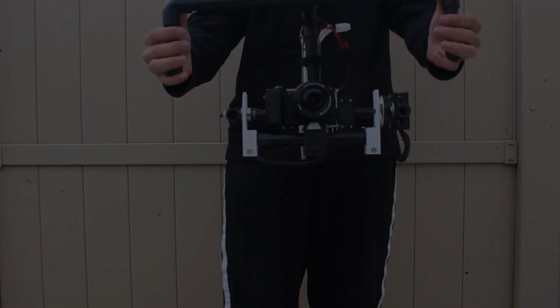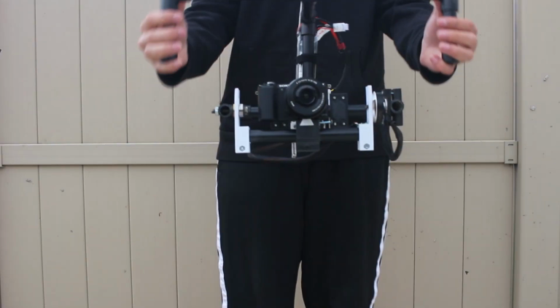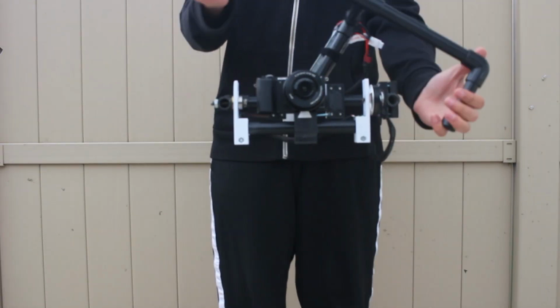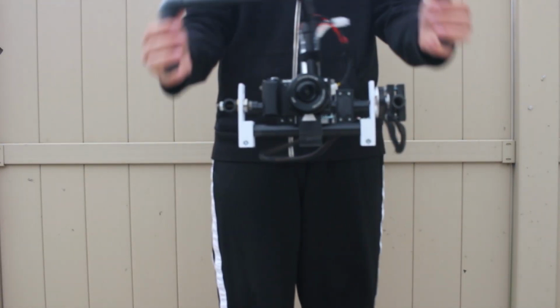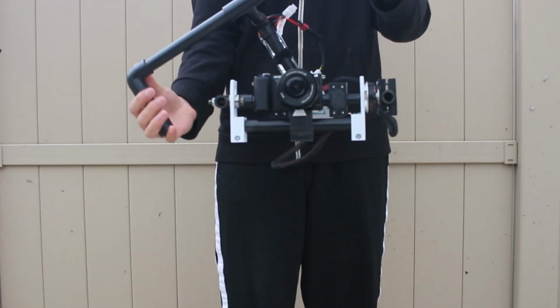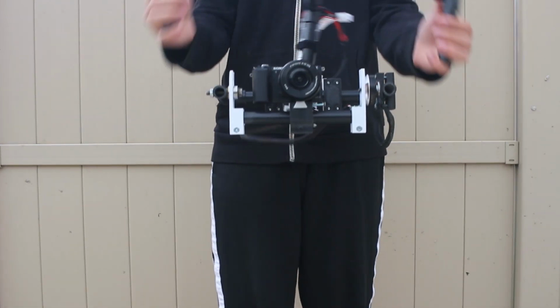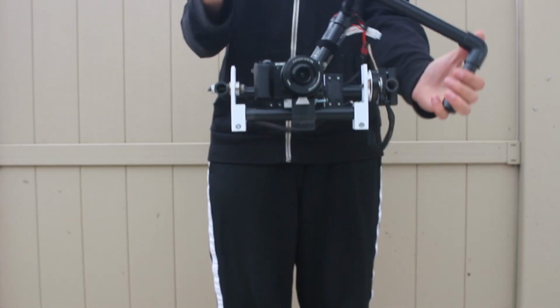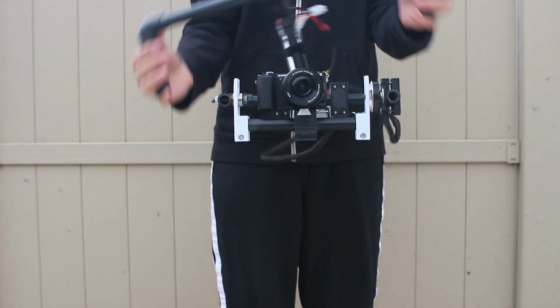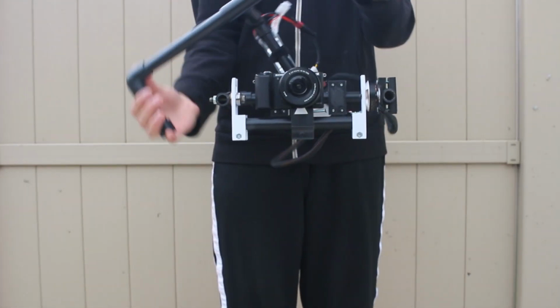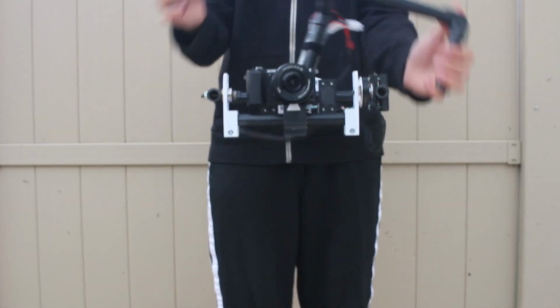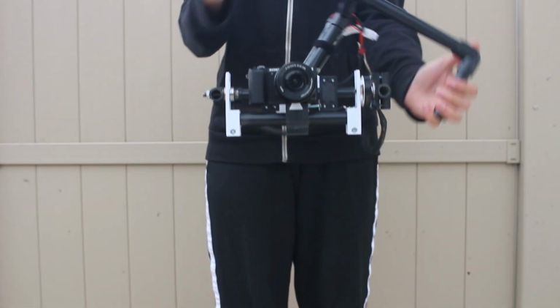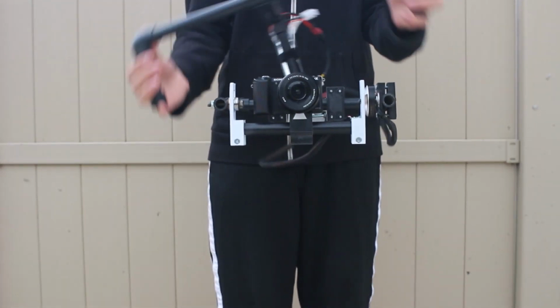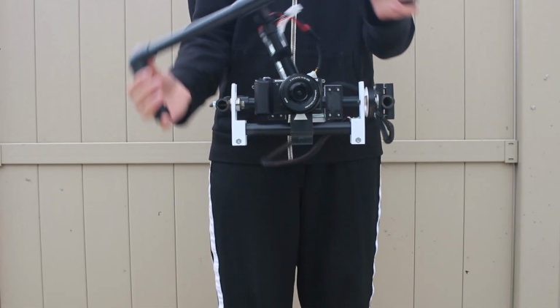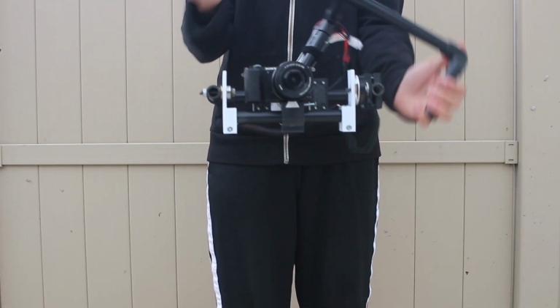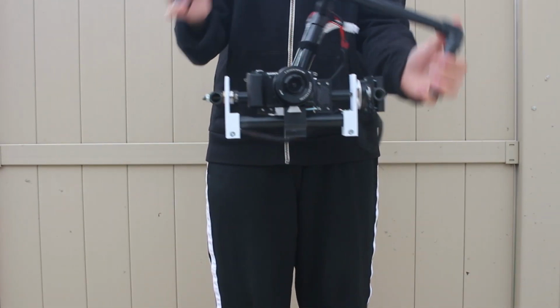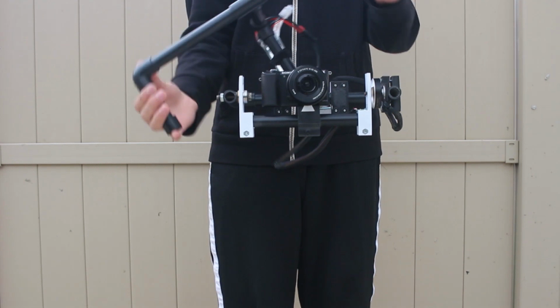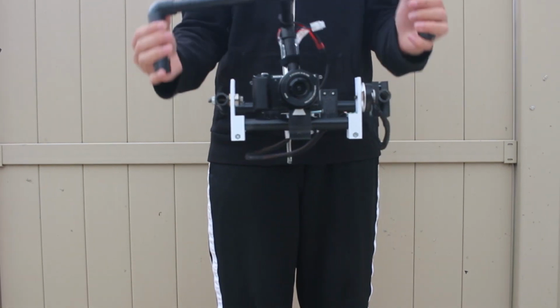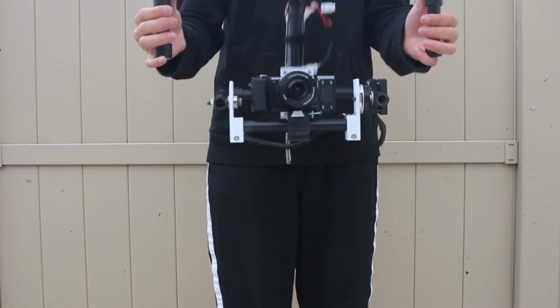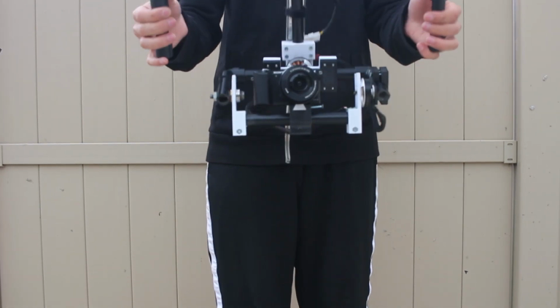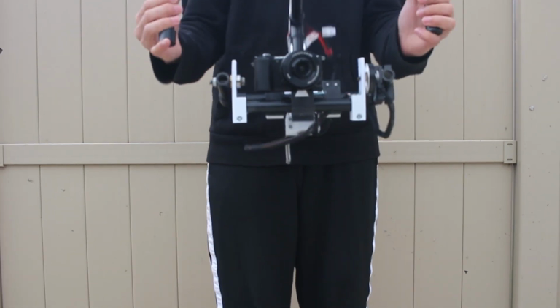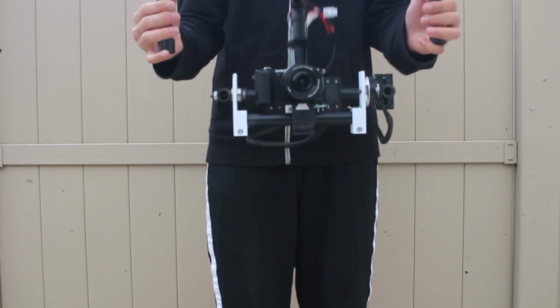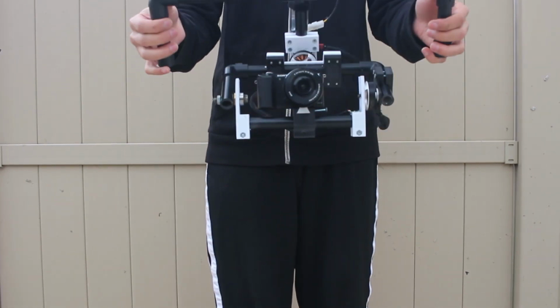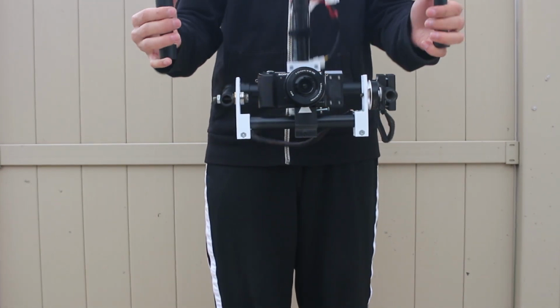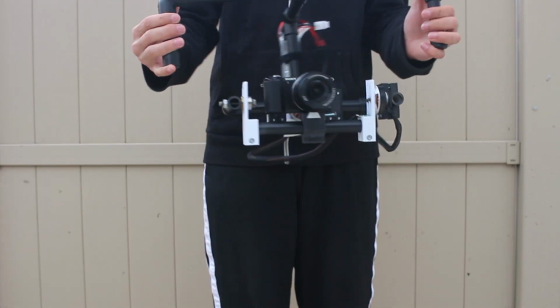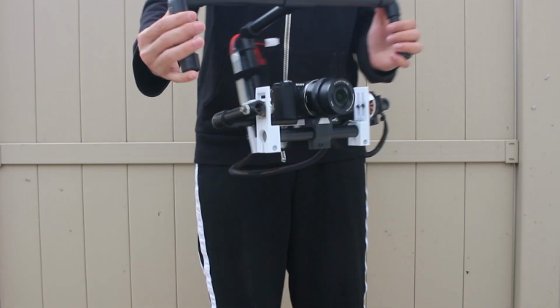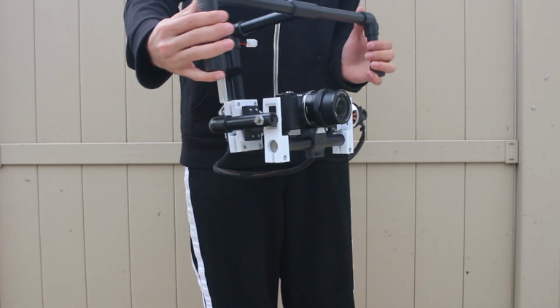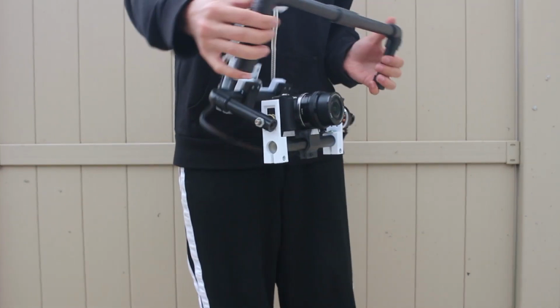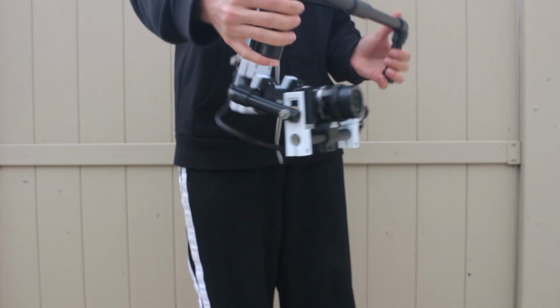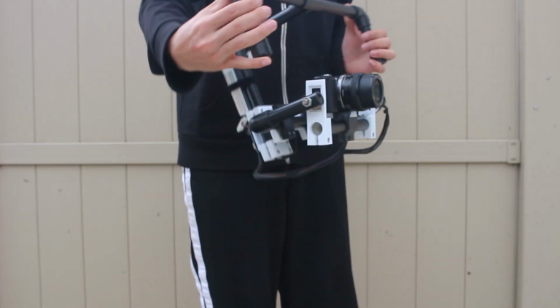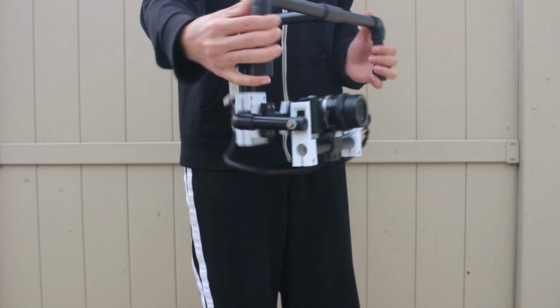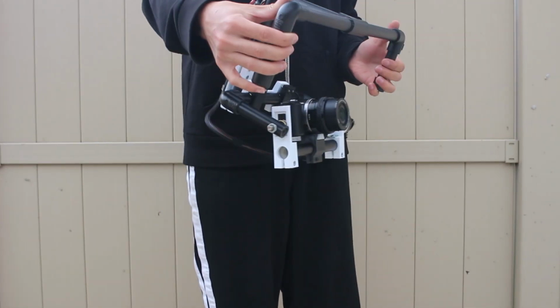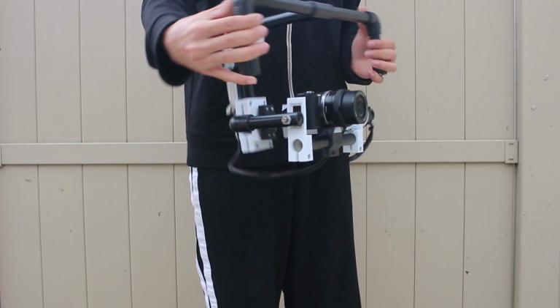Ladies and gentlemen, thank you for checking out this video on my homemade gimbal. It's made out of half-inch PVC, 3D printed parts, and a couple of motors that I bought online.